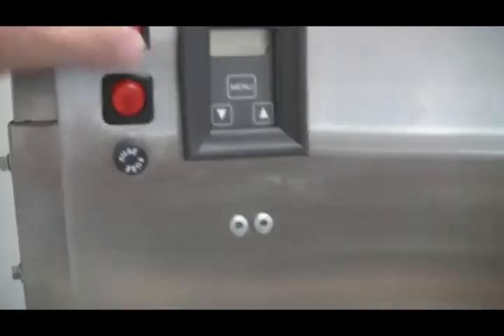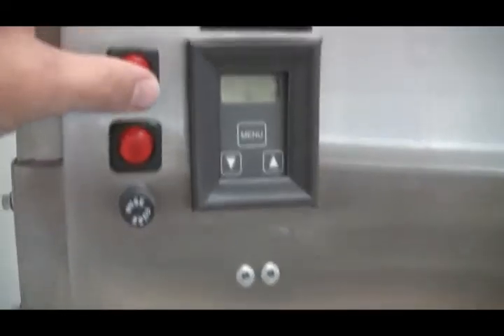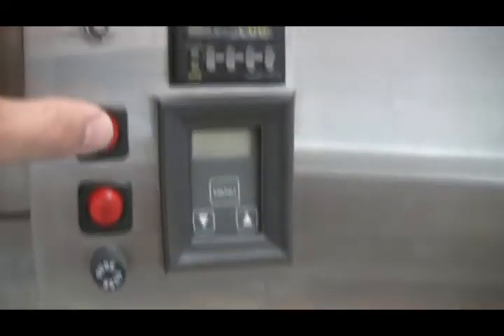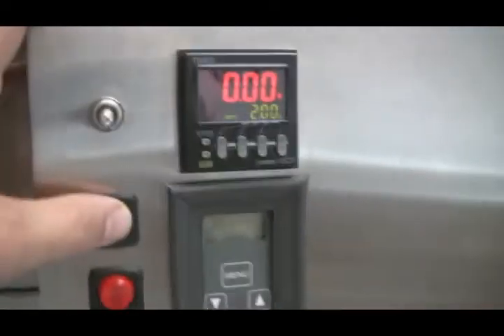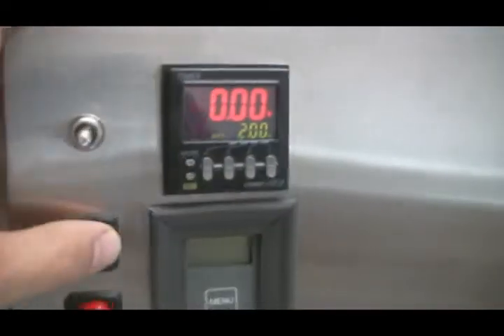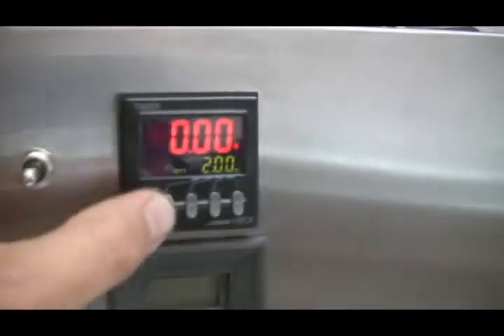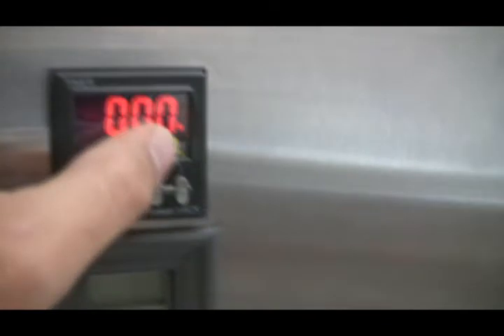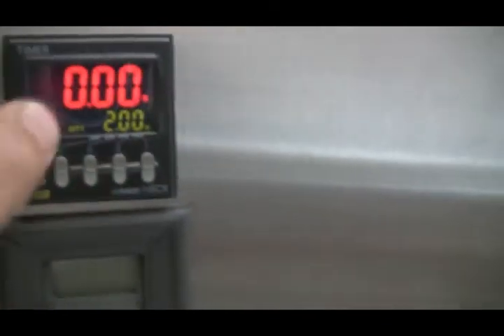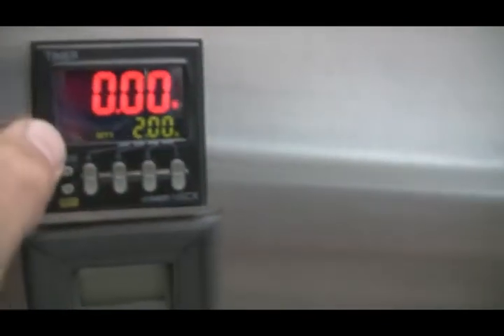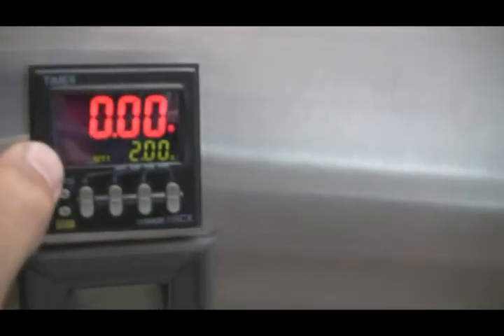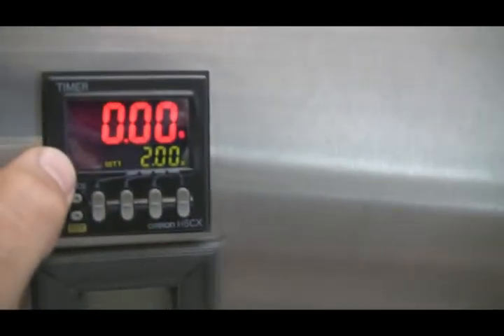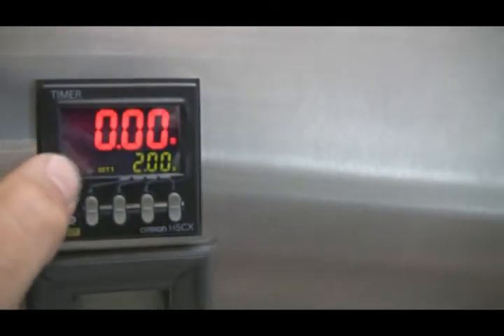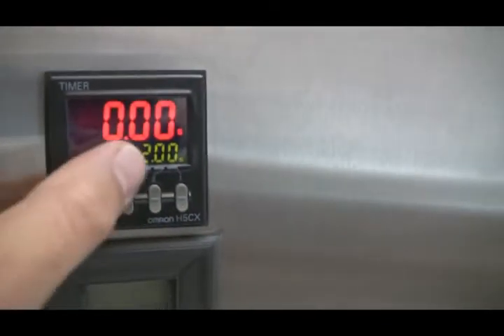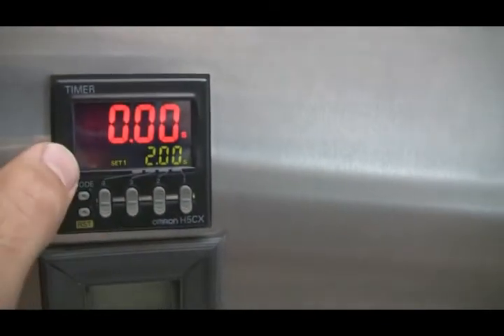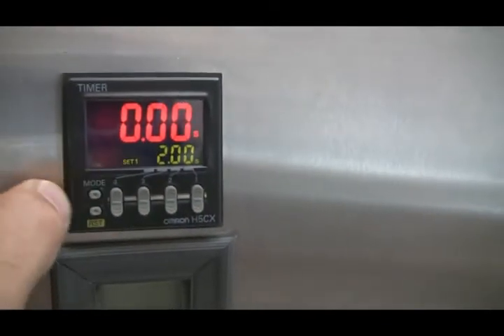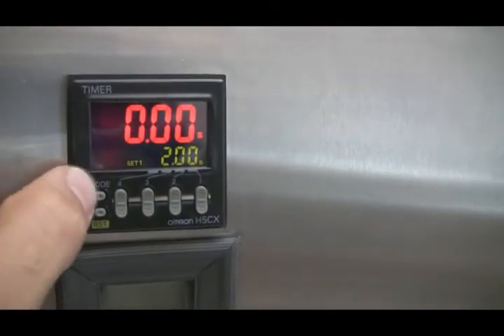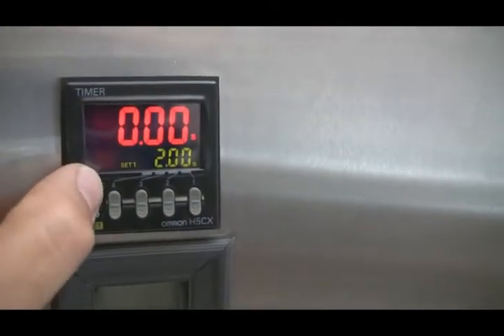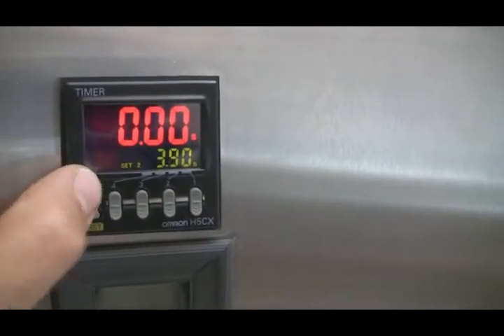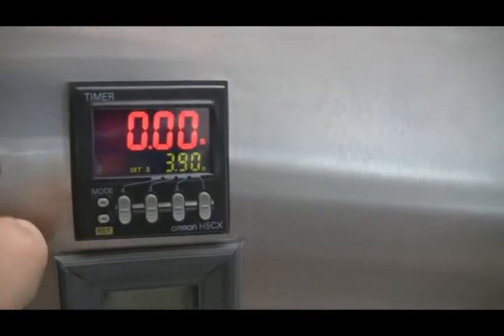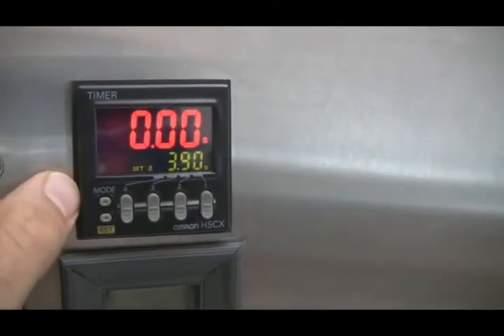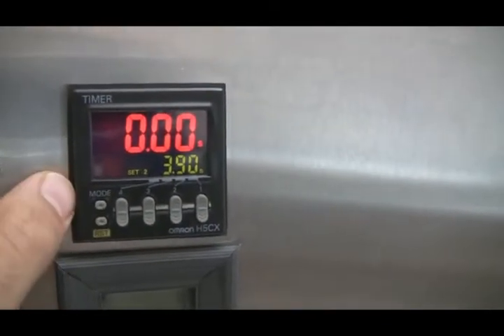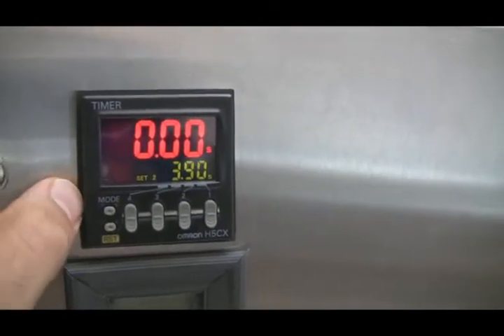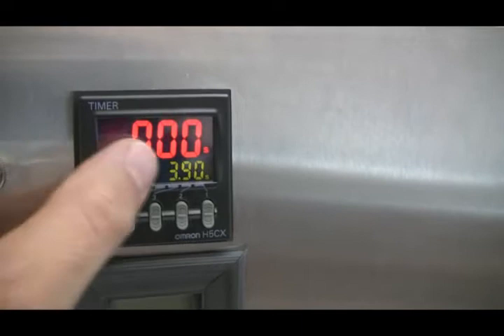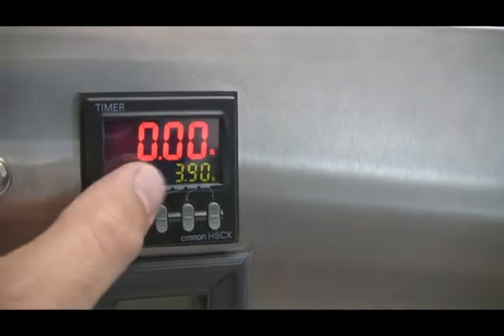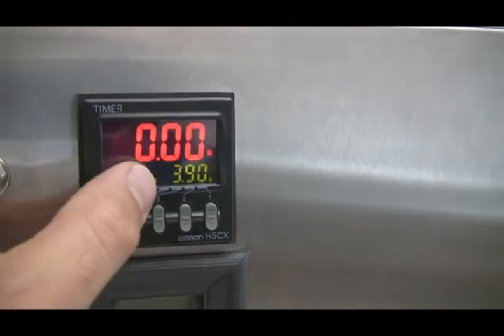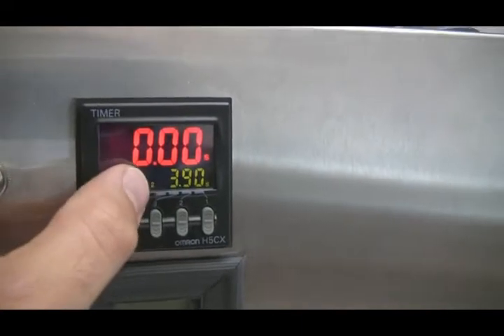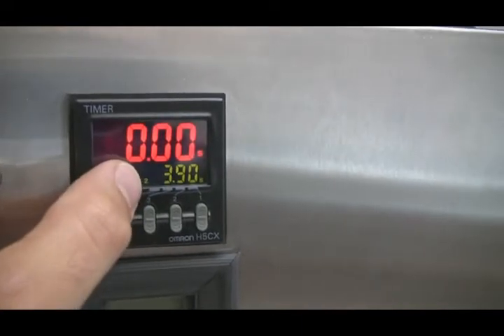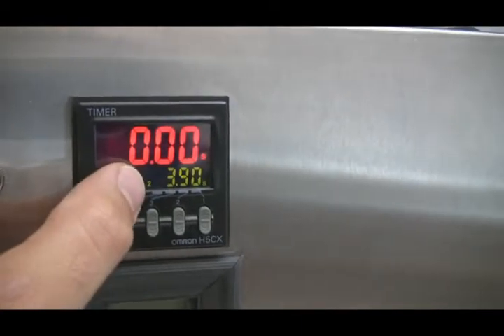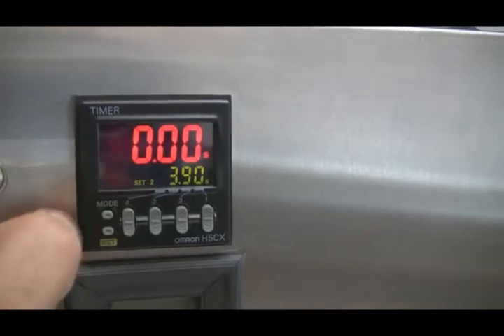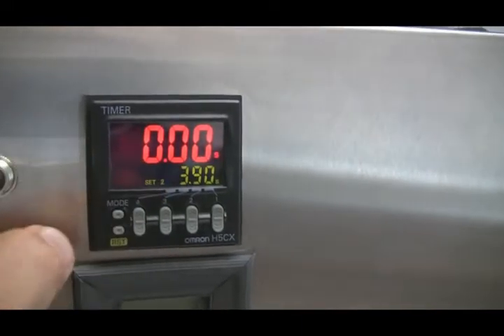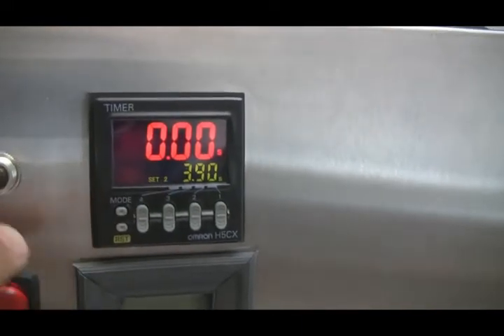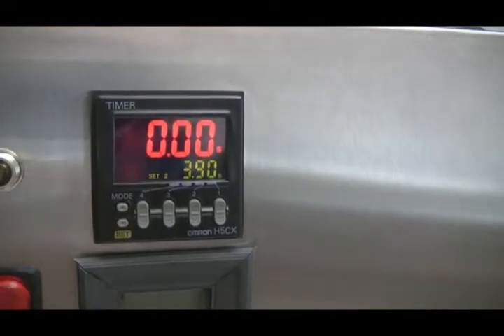As far as operating the system, it's very simple. We have the off time set at two seconds. You hit the mode button for the fill time — it's already preset for 3.9.